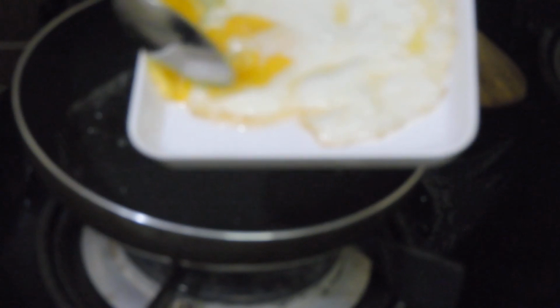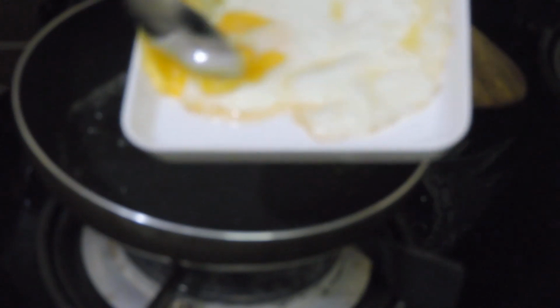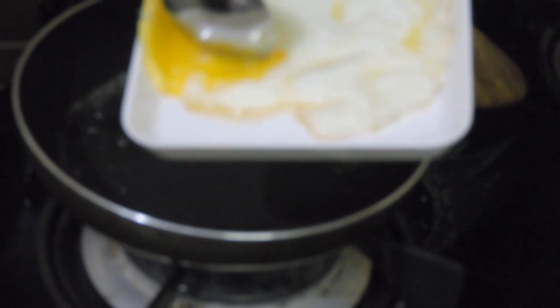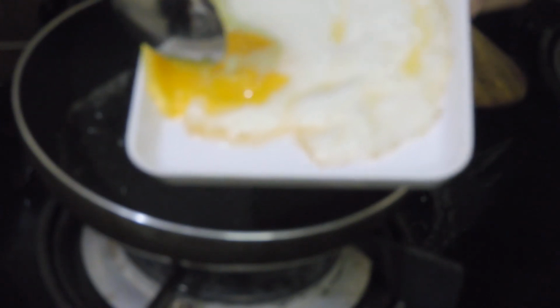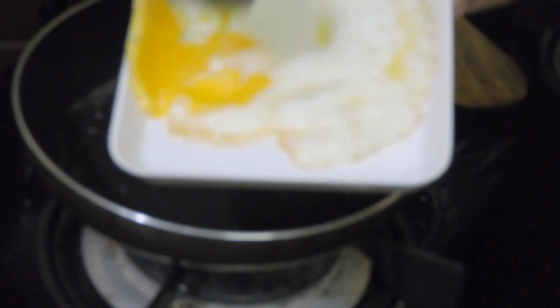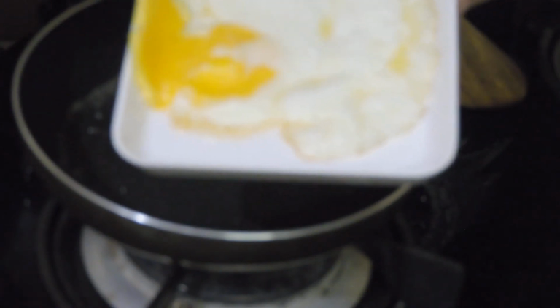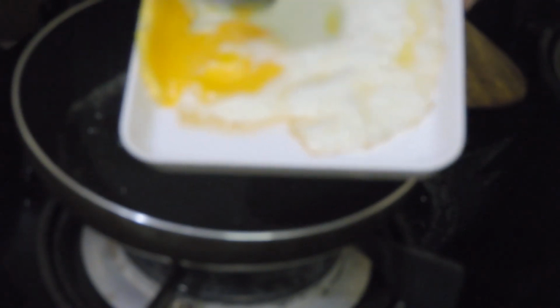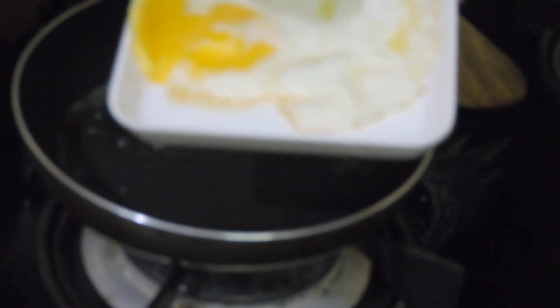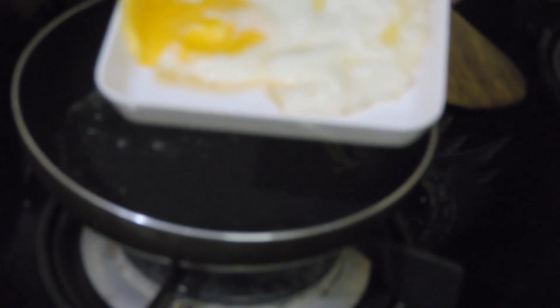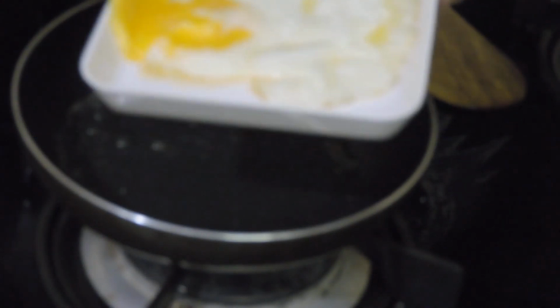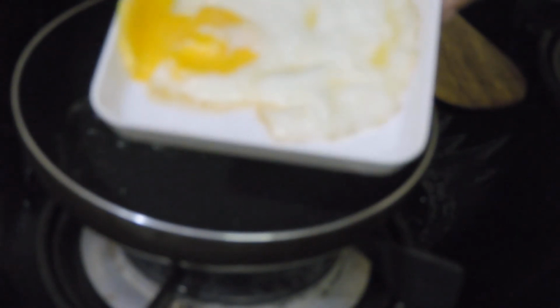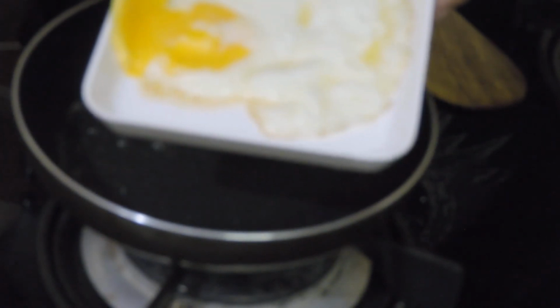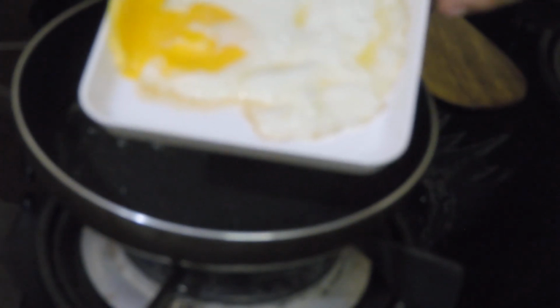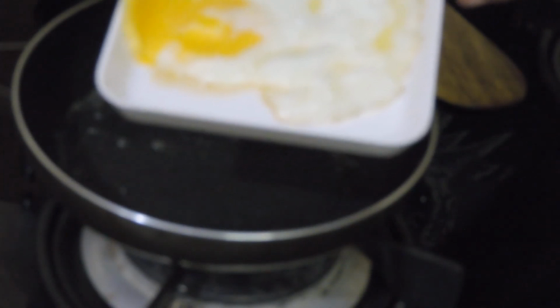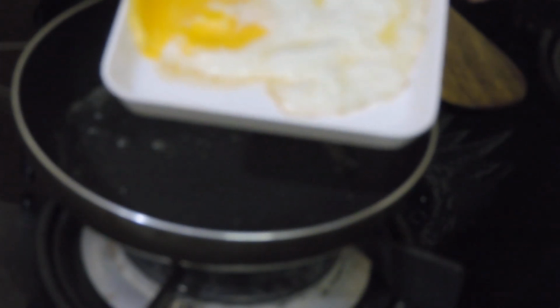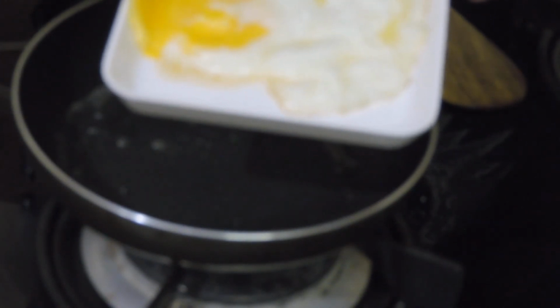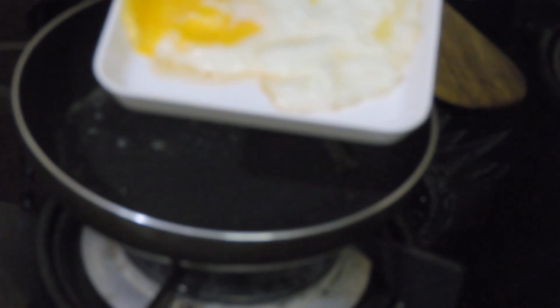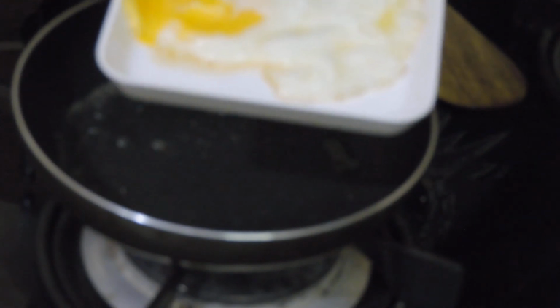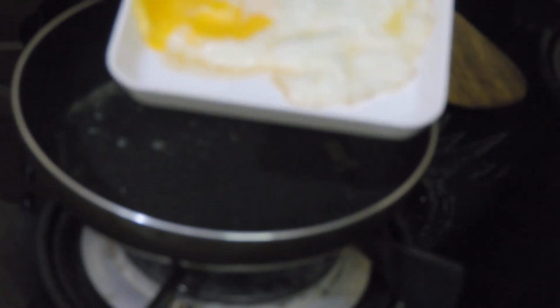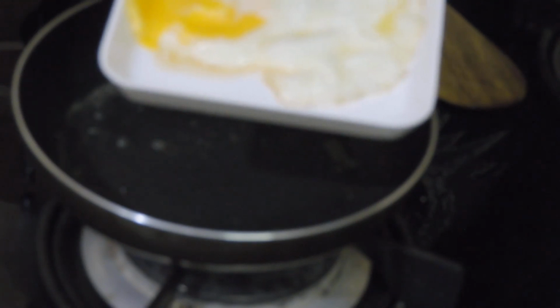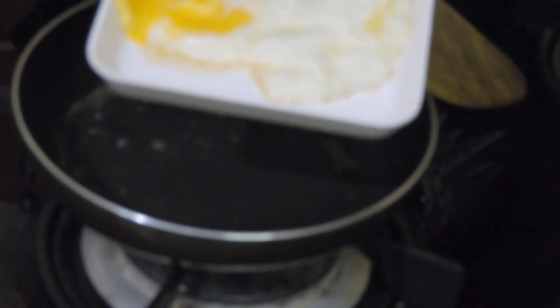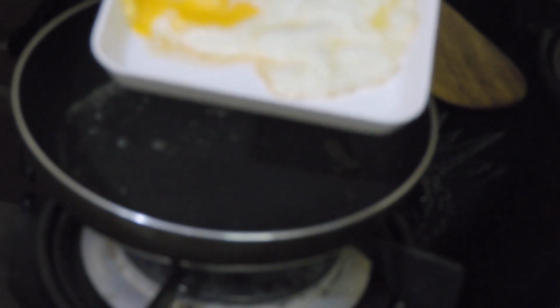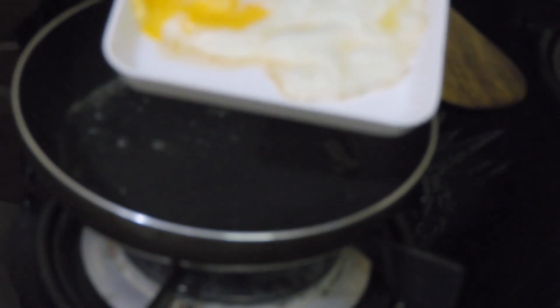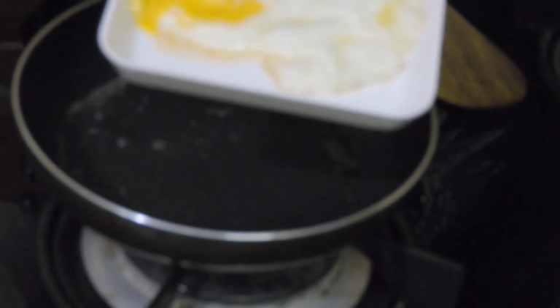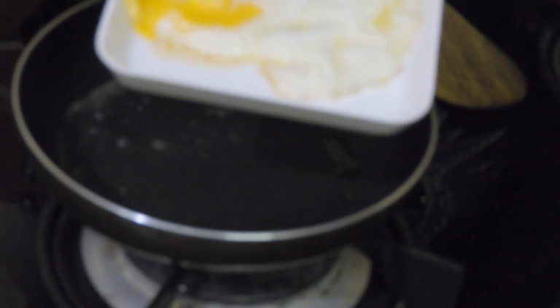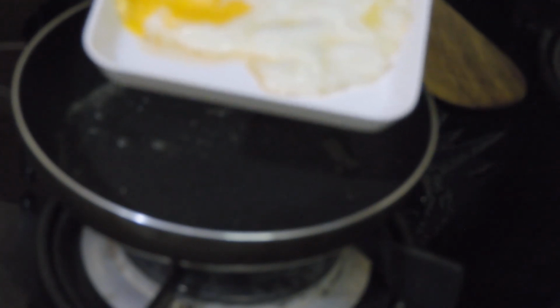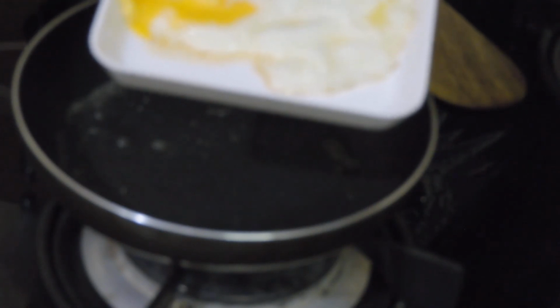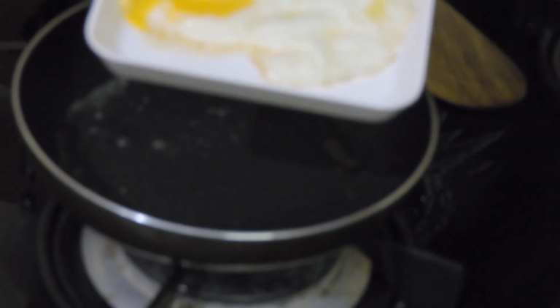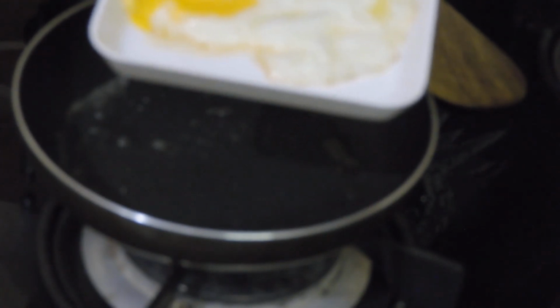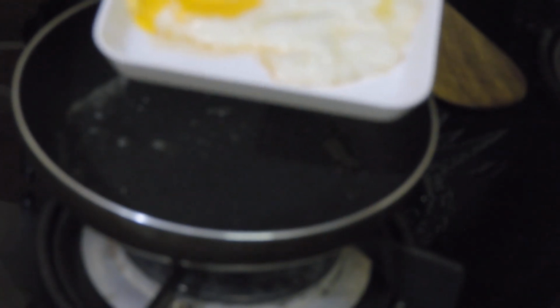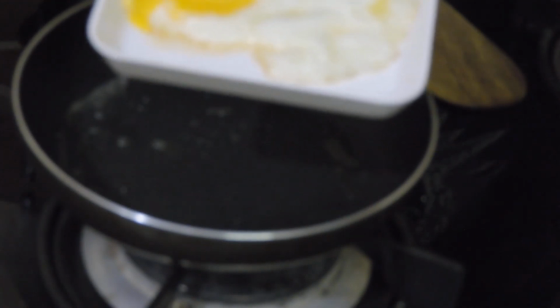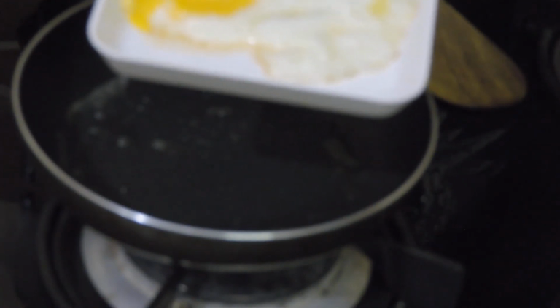This is a sunny side up omelette. Thanks guys, thanks for watching our video. If you like it, please do subscribe. Thanks for watching, bye!